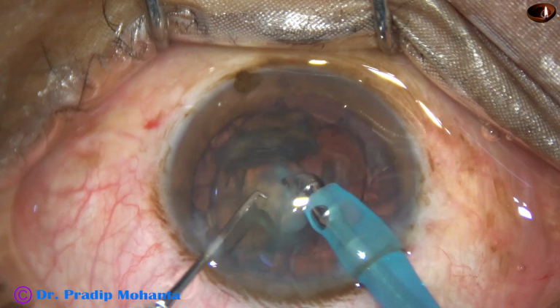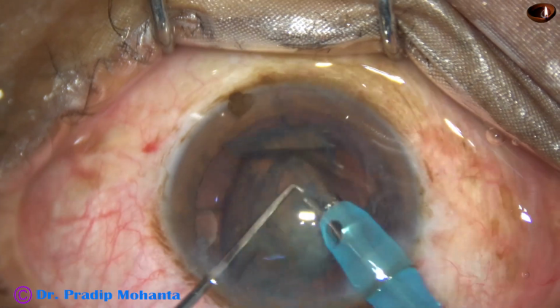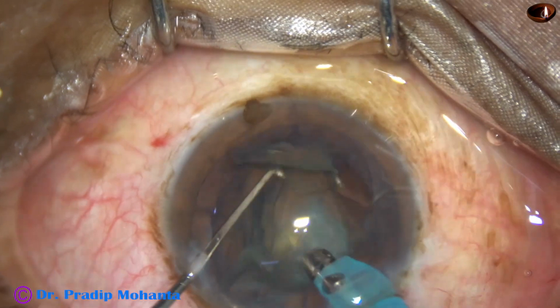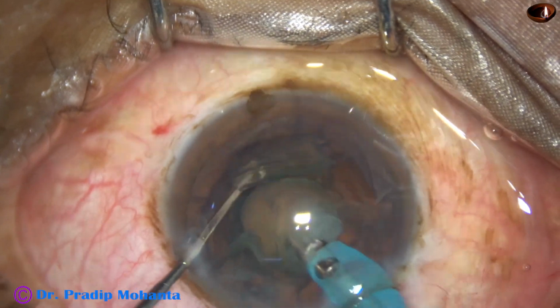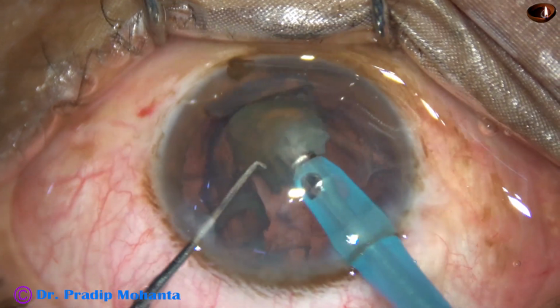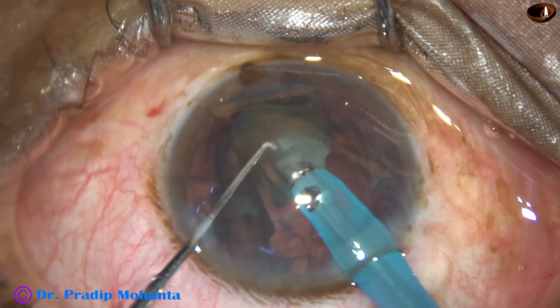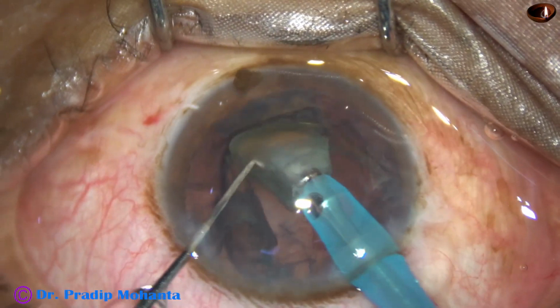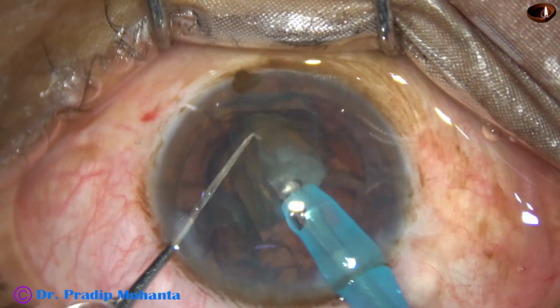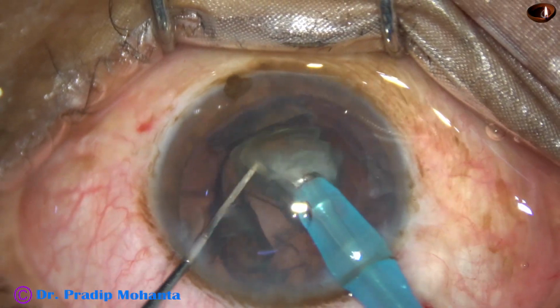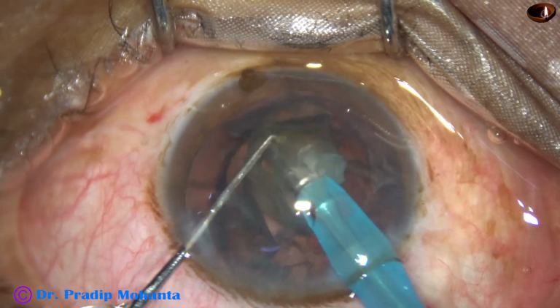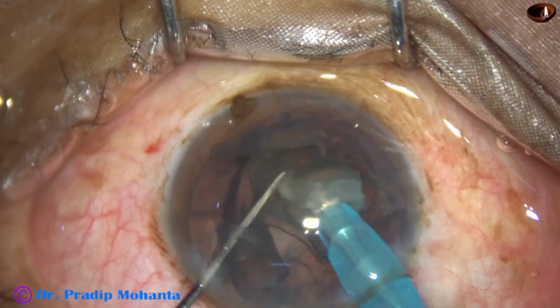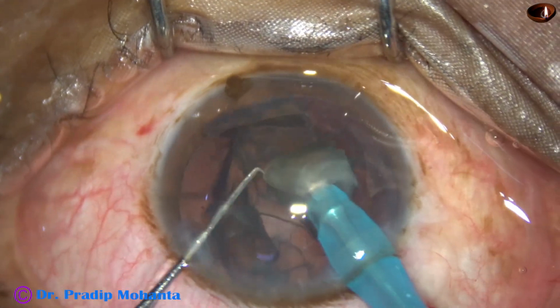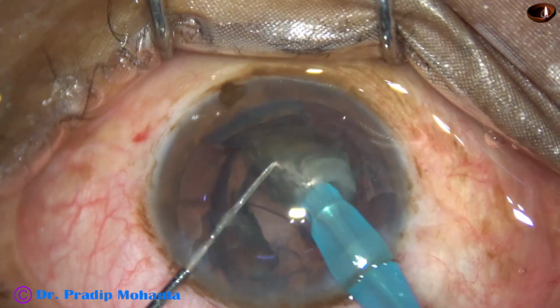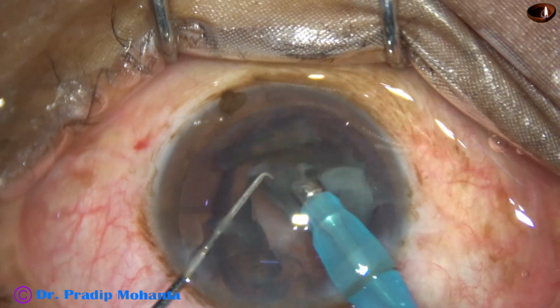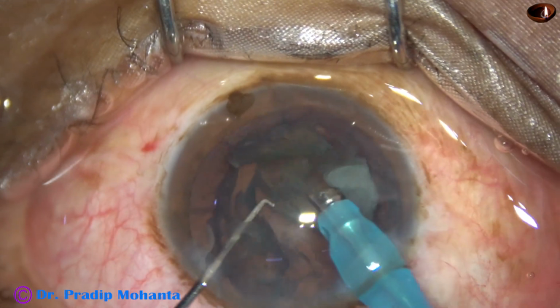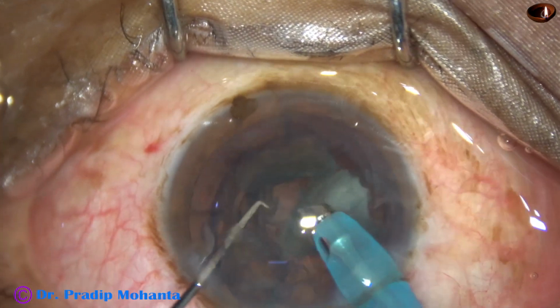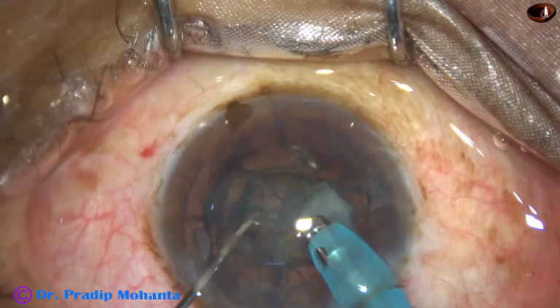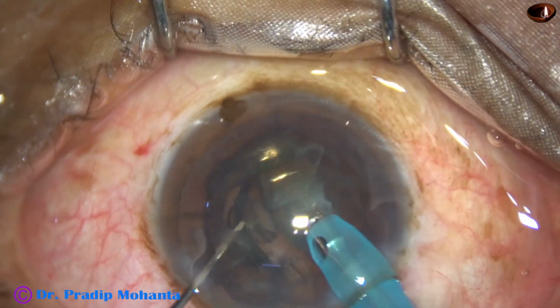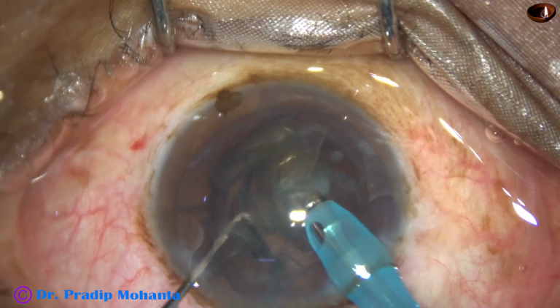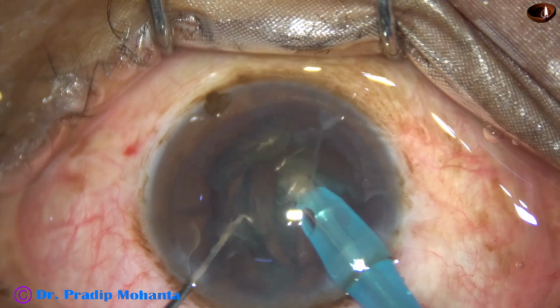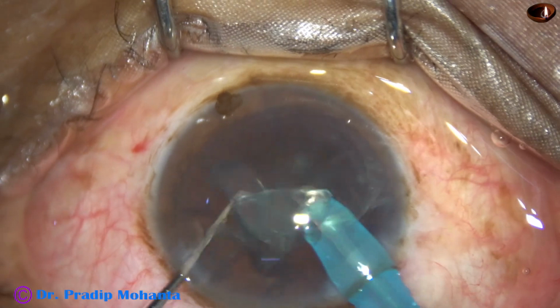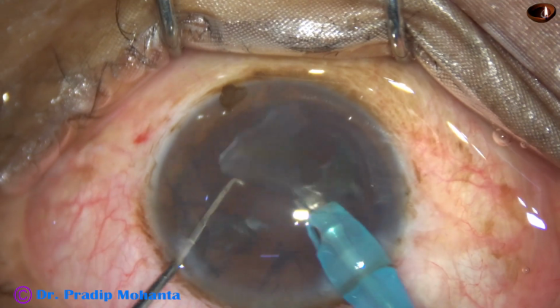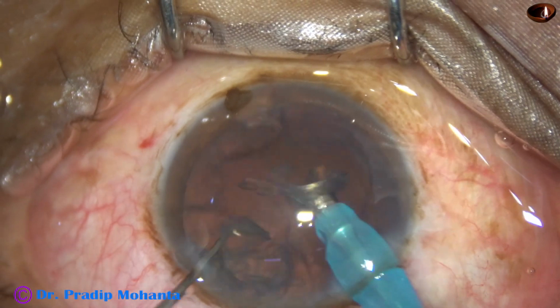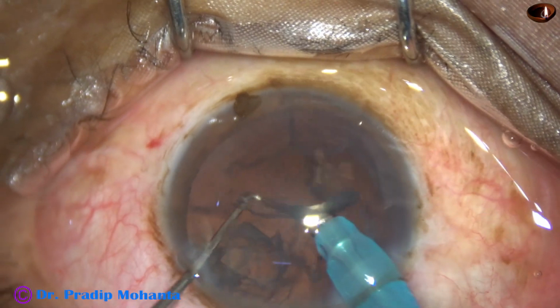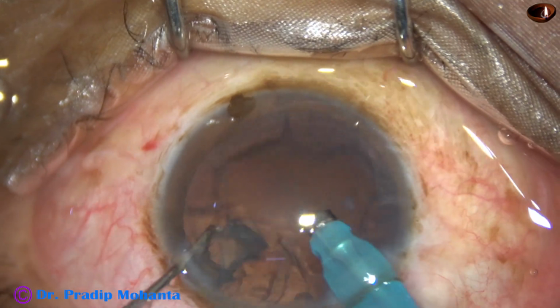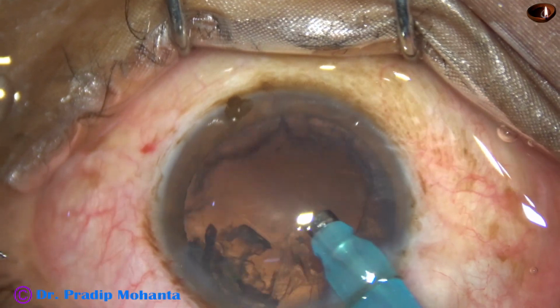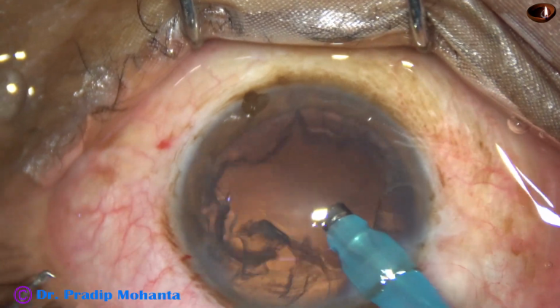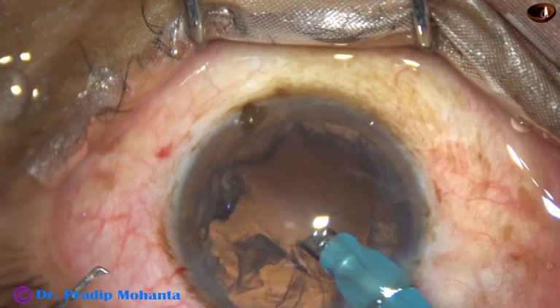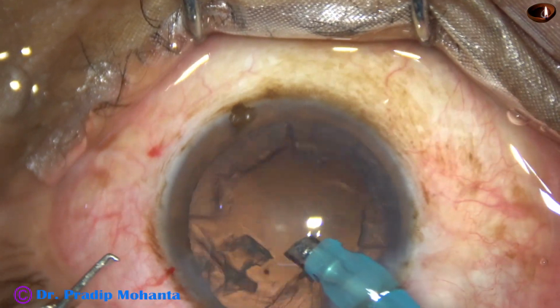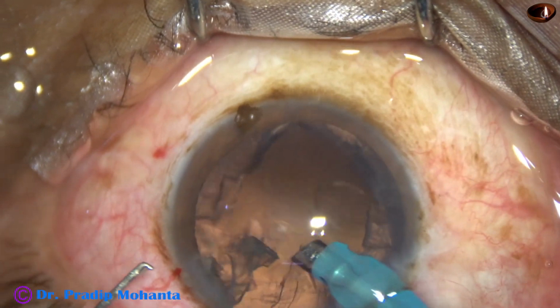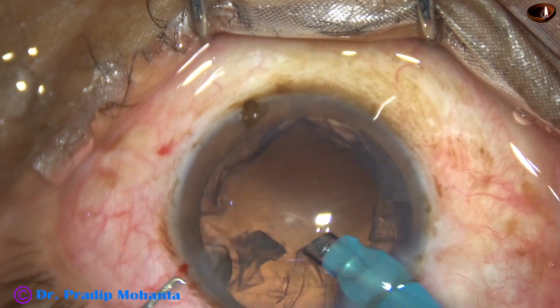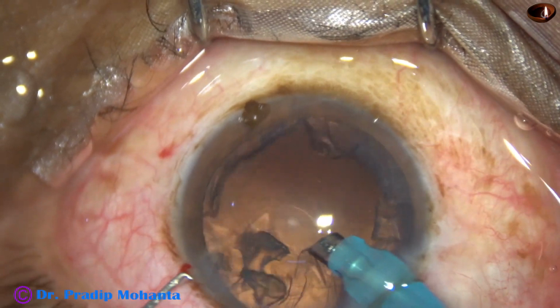Ultrasonic energy used in this case is about 50 percent. Flow rate is 45 ml per minute and vacuum is 450 mmHg.